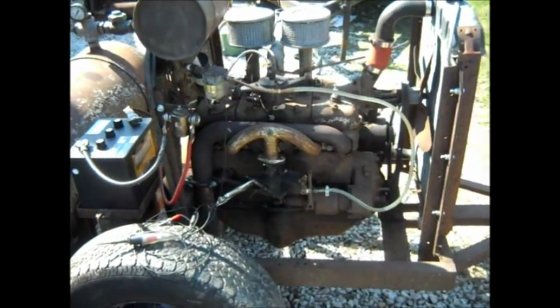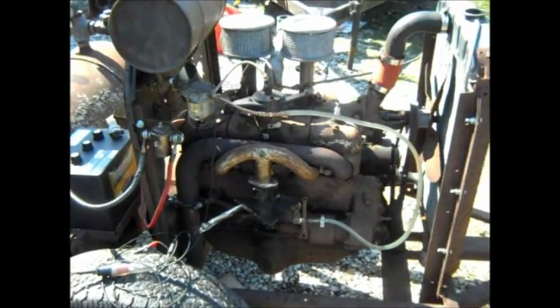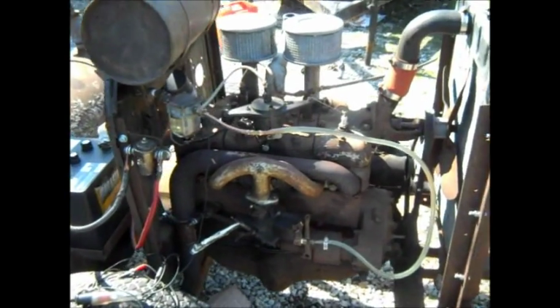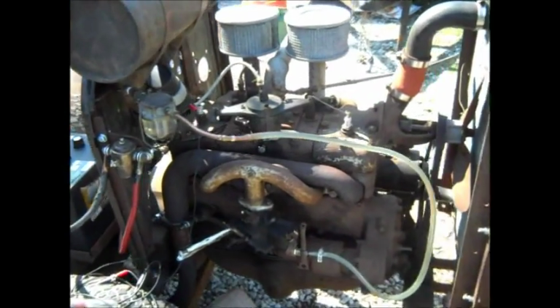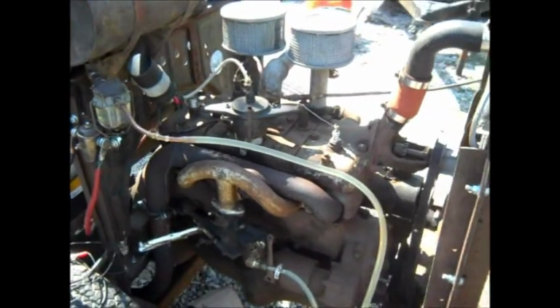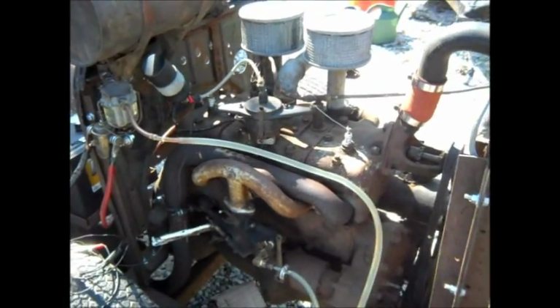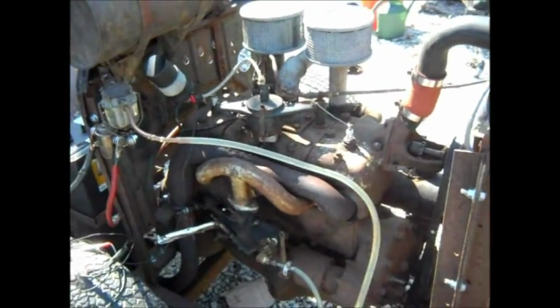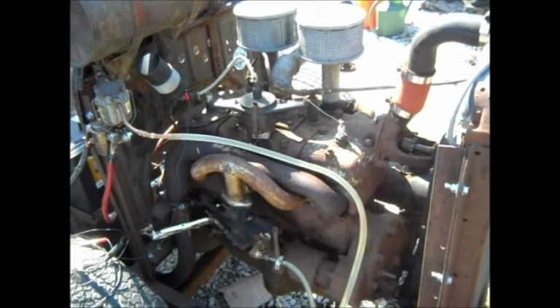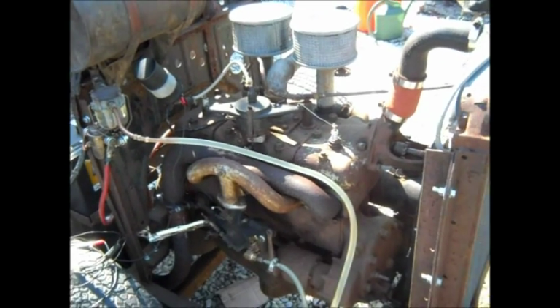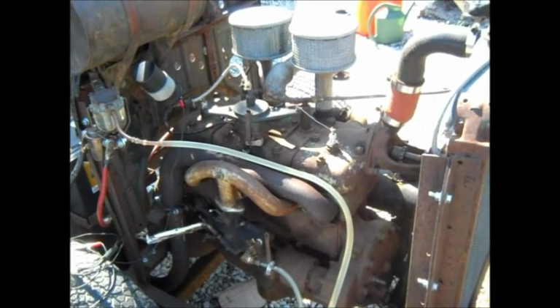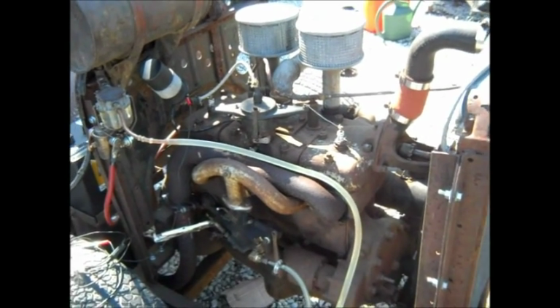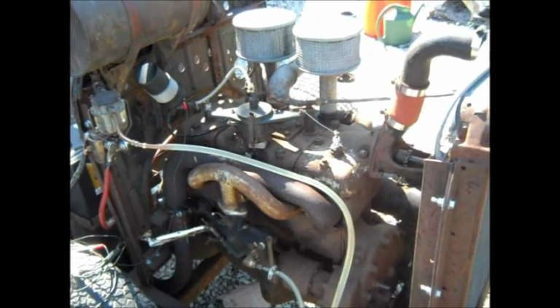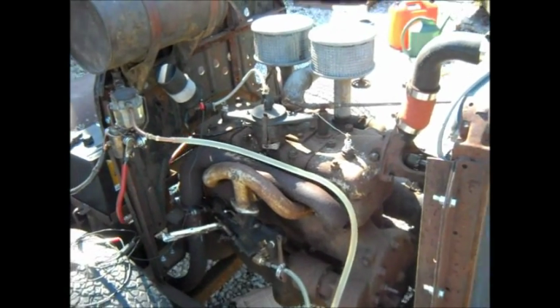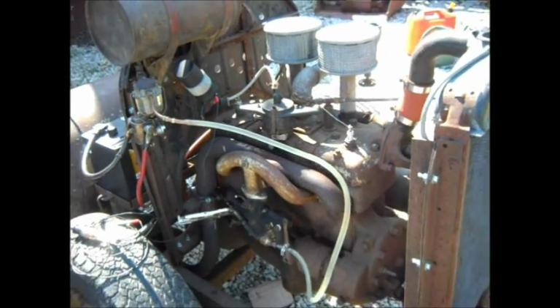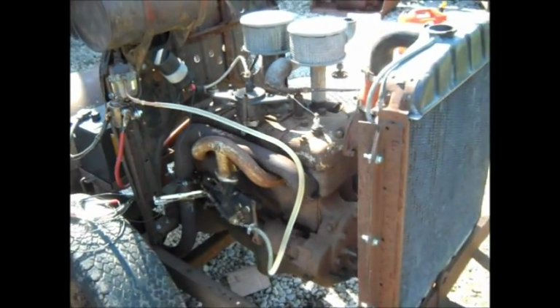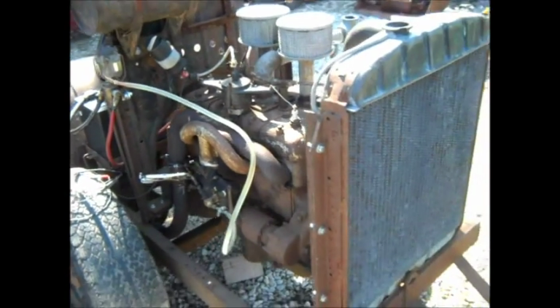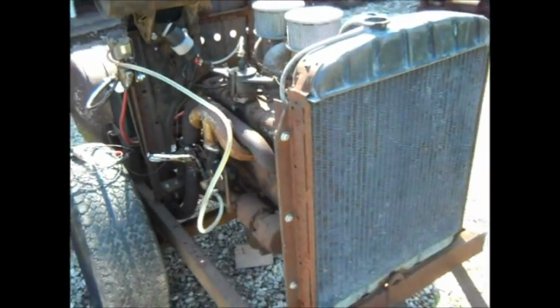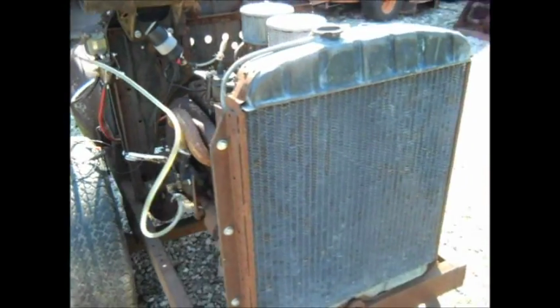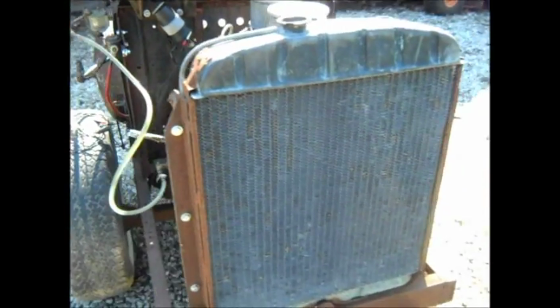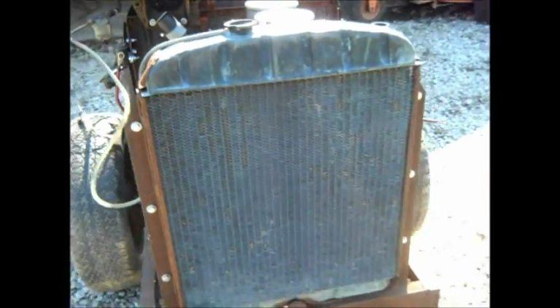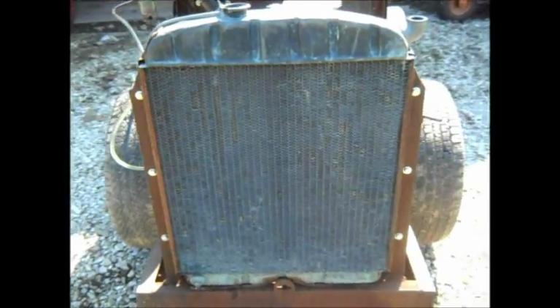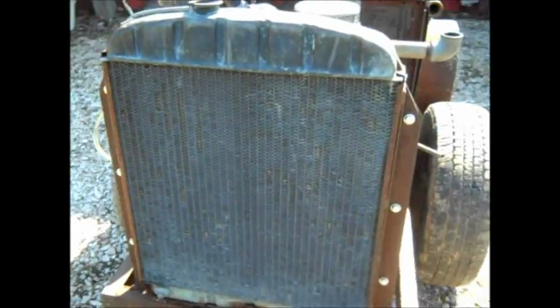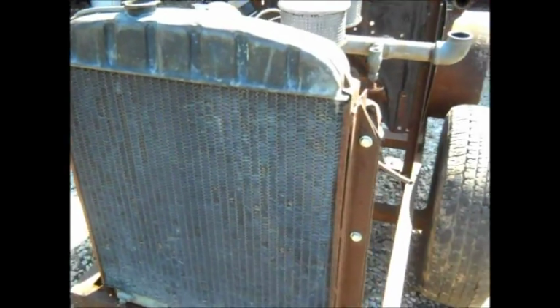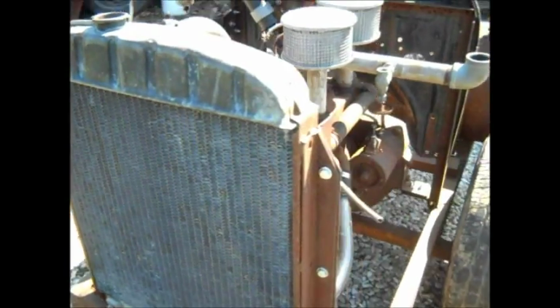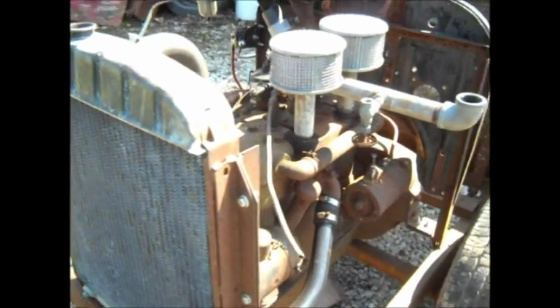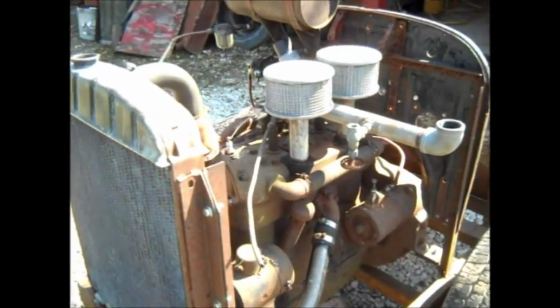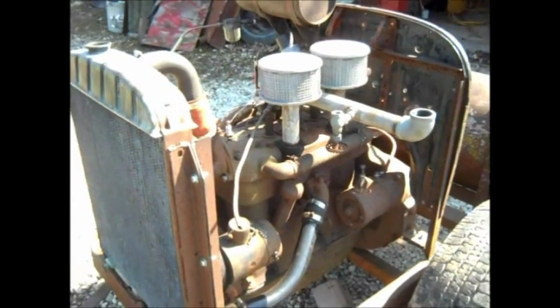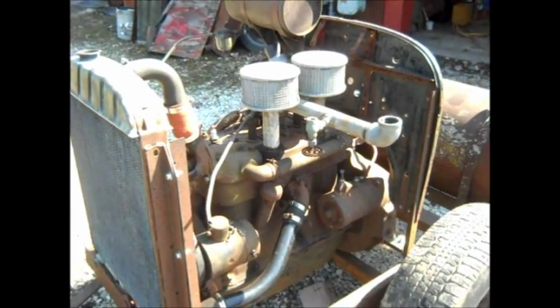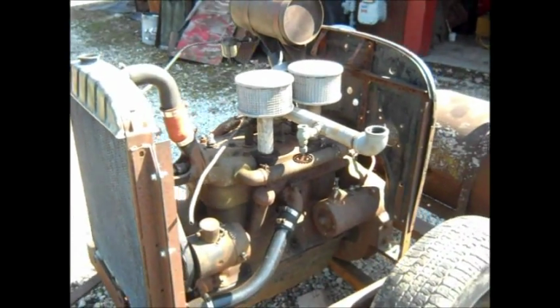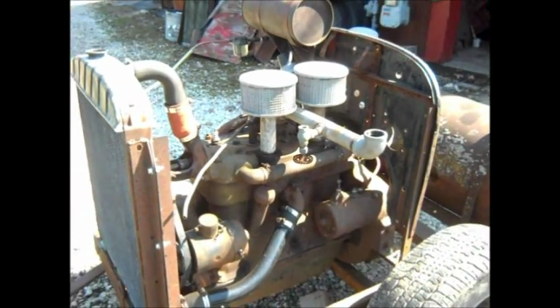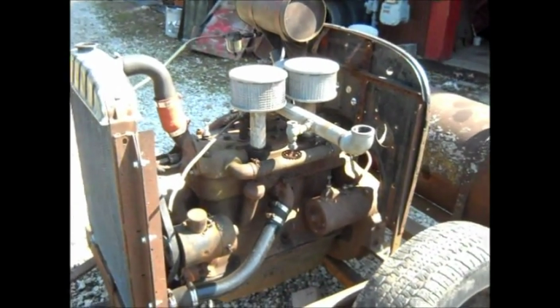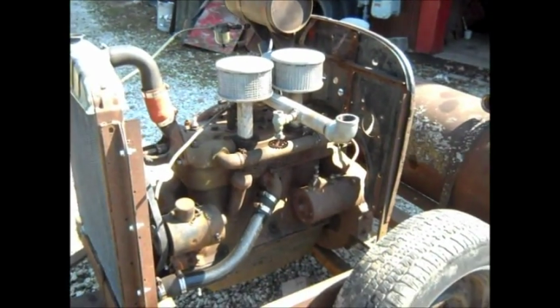I haven't quite got the offloading valves and some of the other plumbing to the tank figured out yet. But it's improving little by little — it's running better.